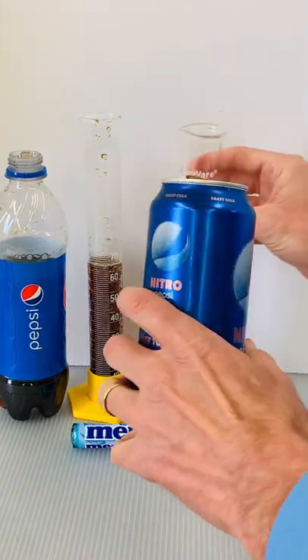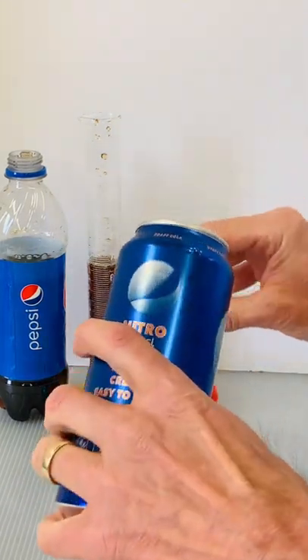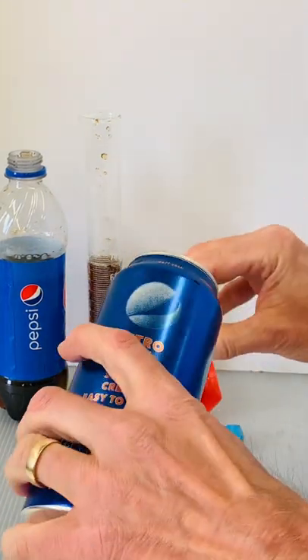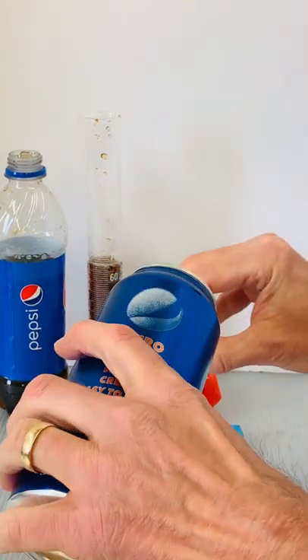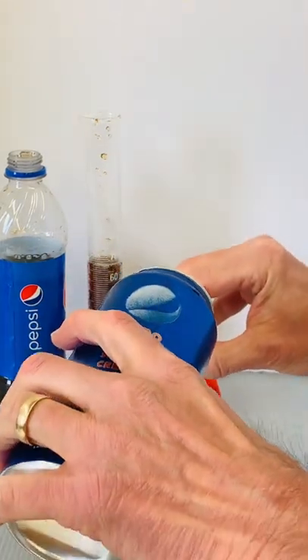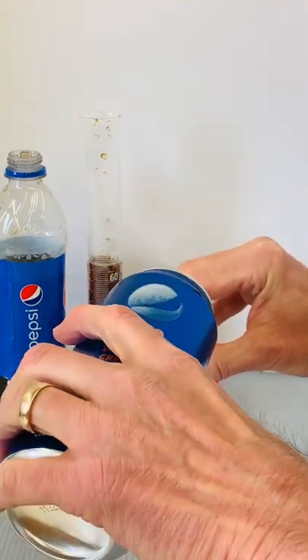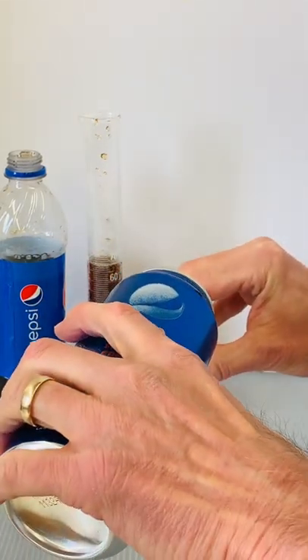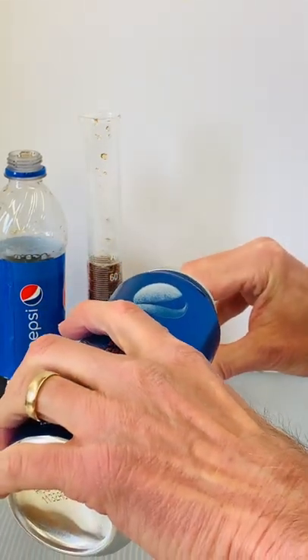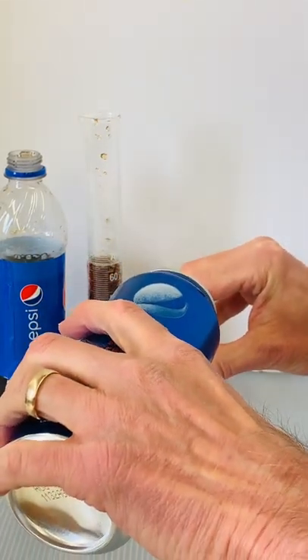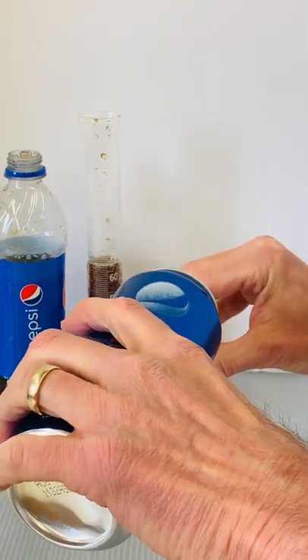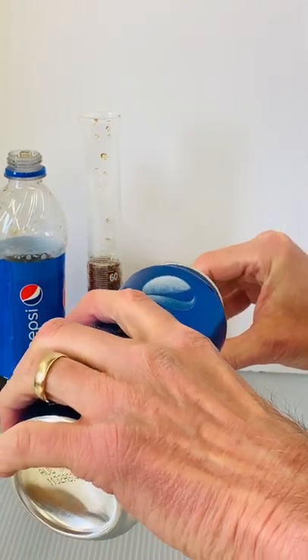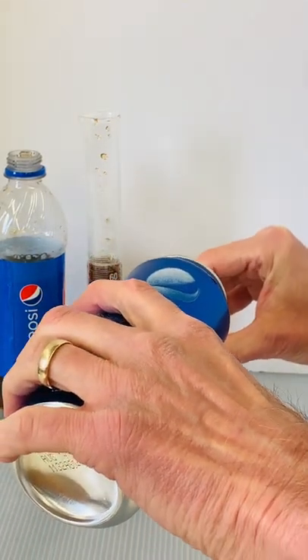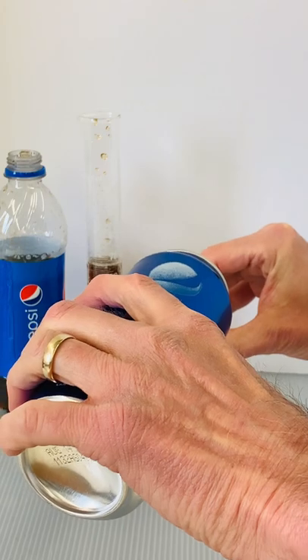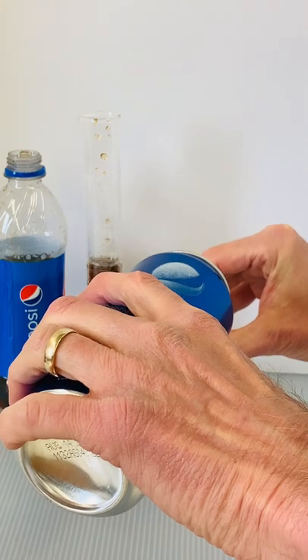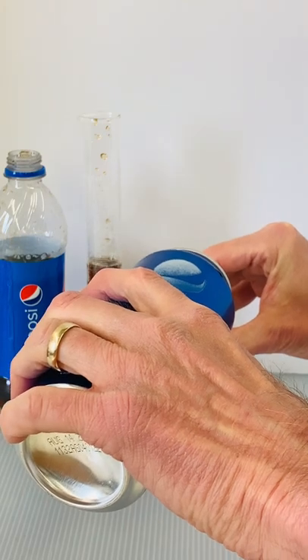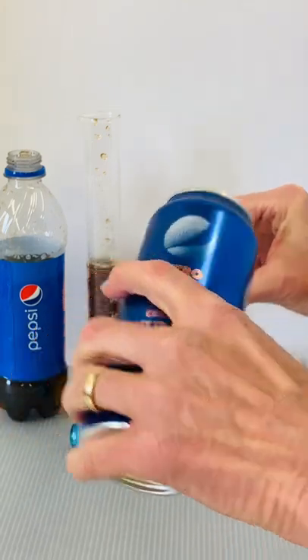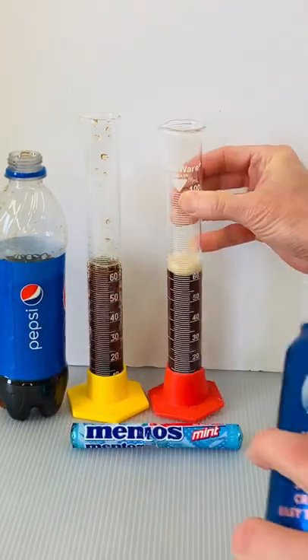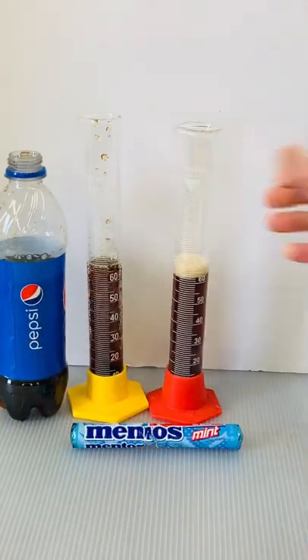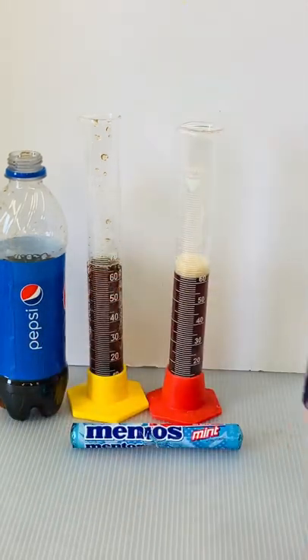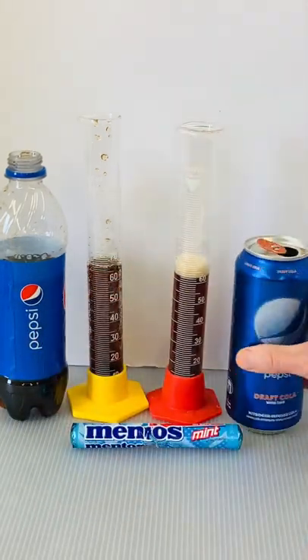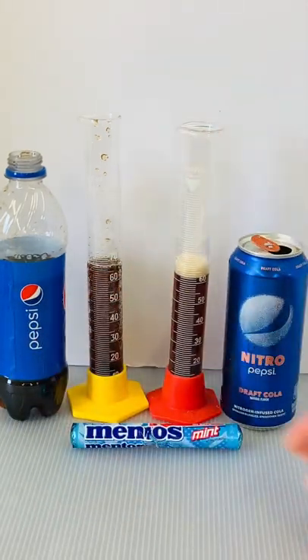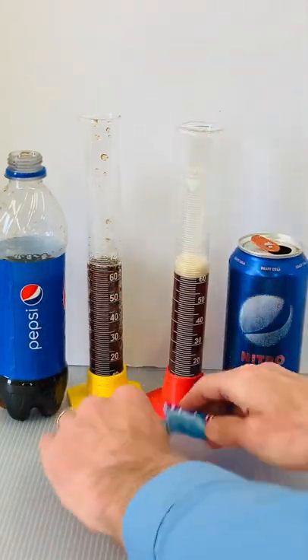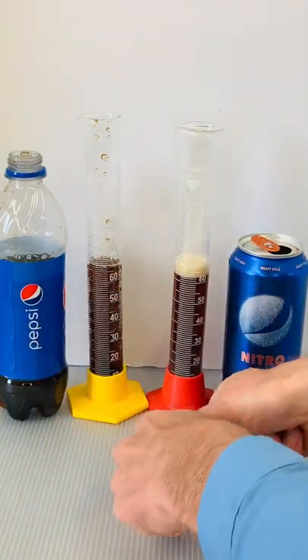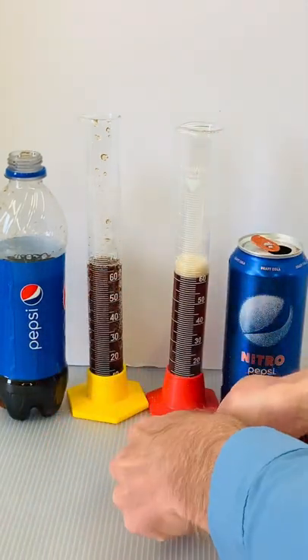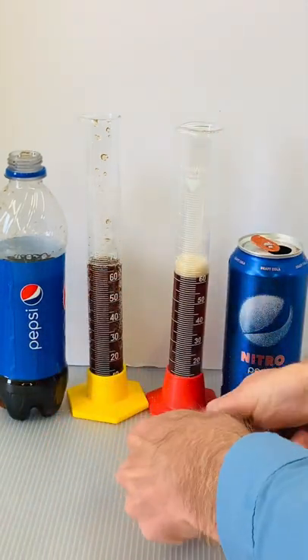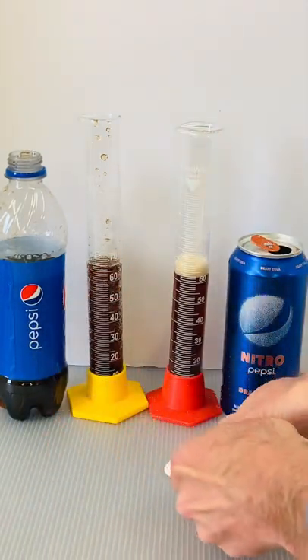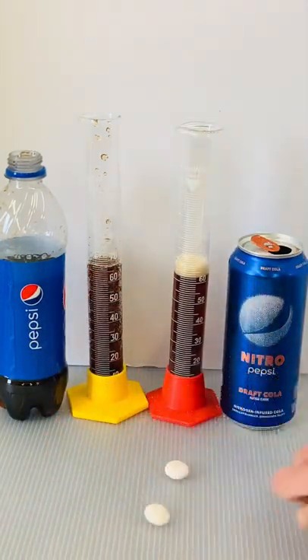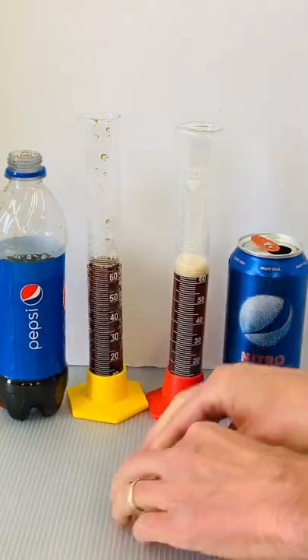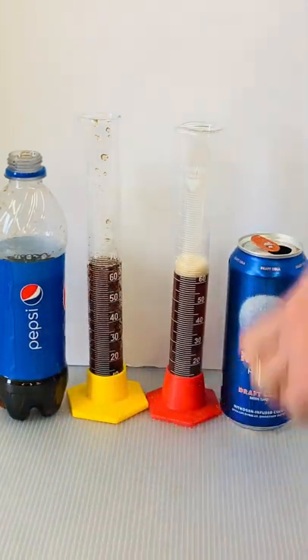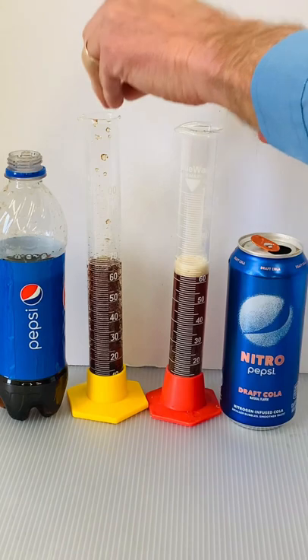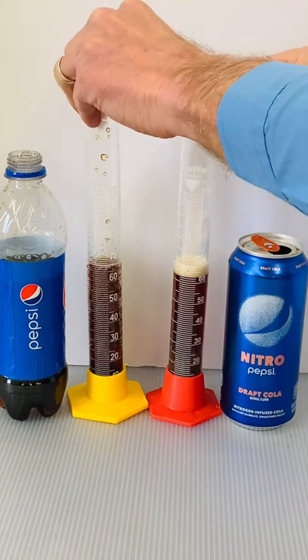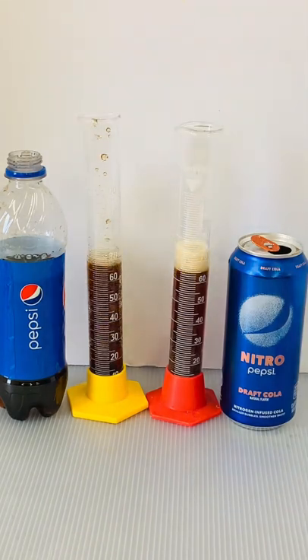For the test, I very gently poured some regular Pepsi and Nitro Pepsi into two different graduated cylinders and then added a Mentos candy to each cylinder.